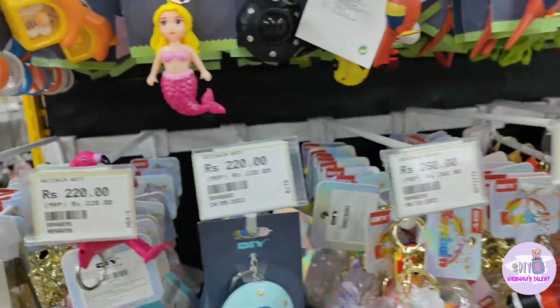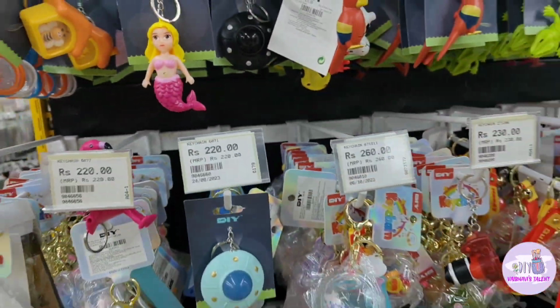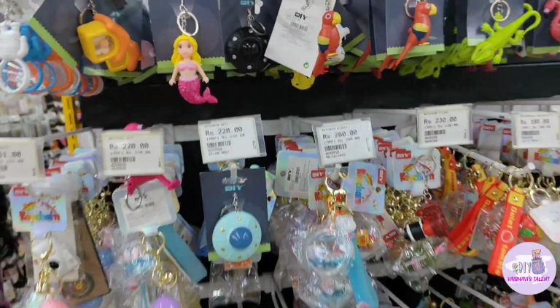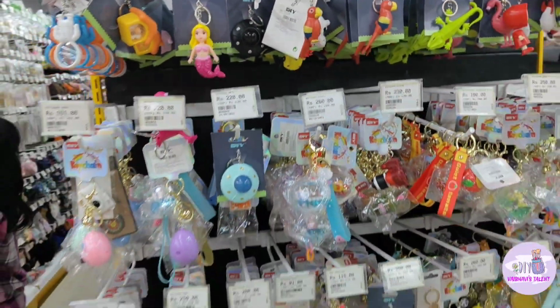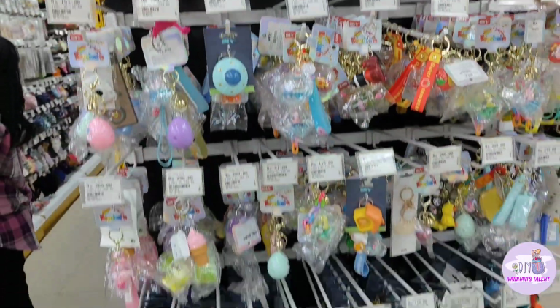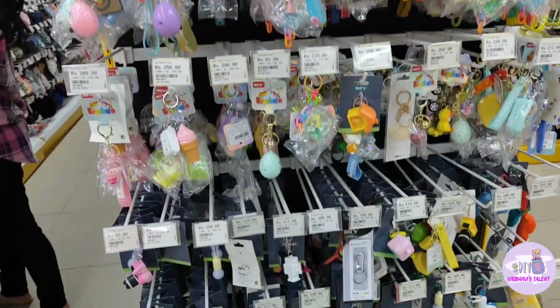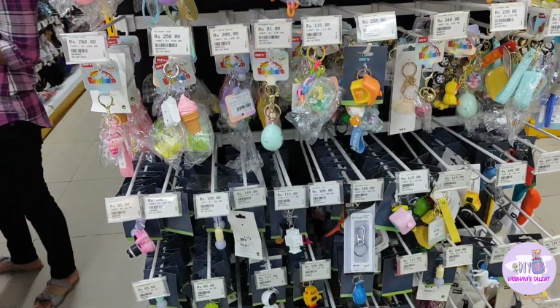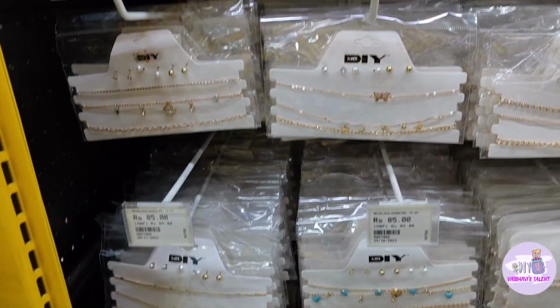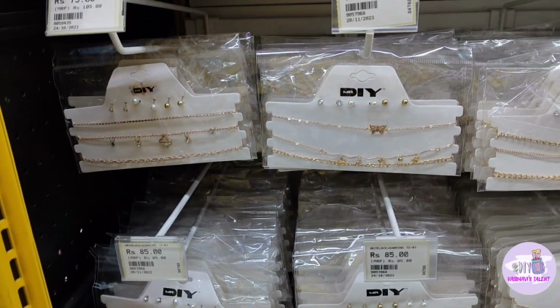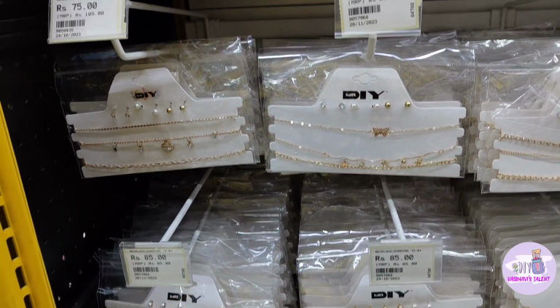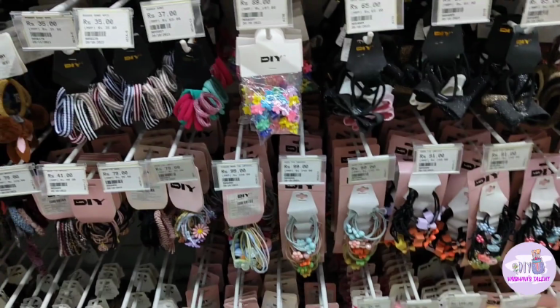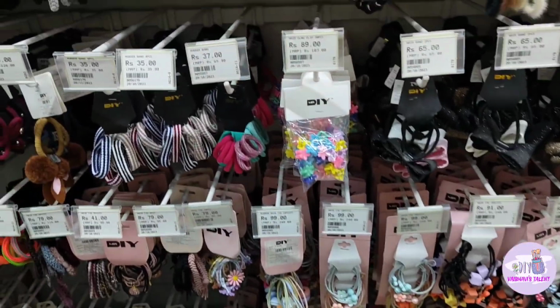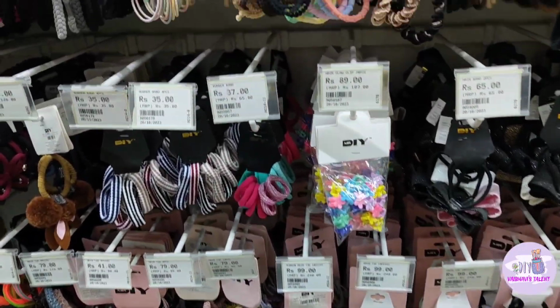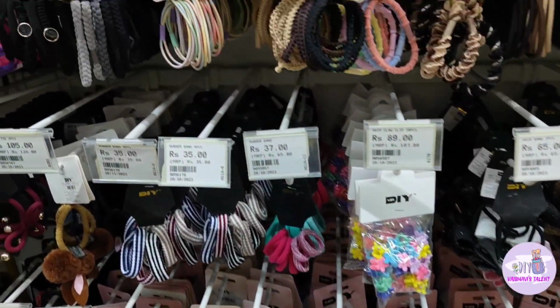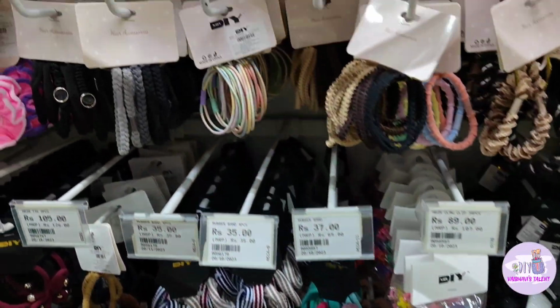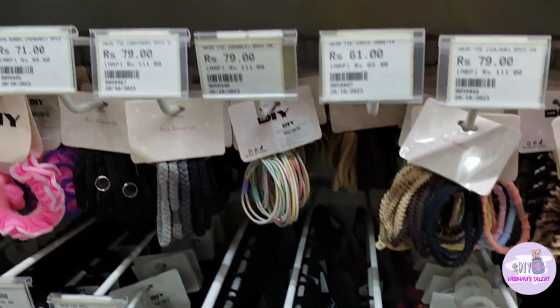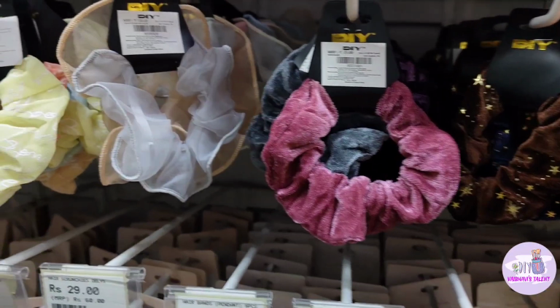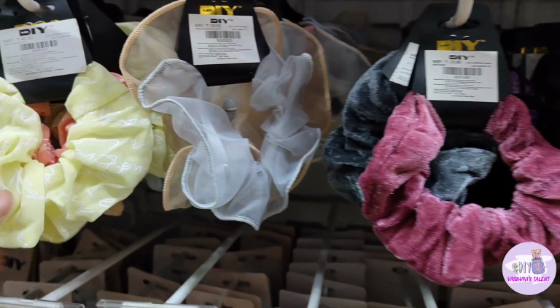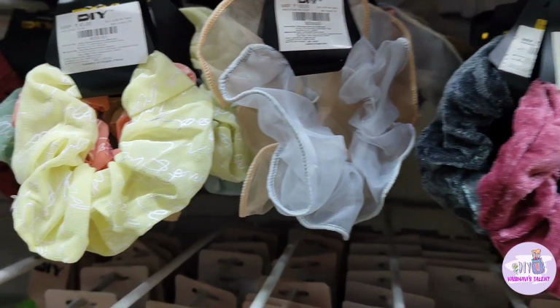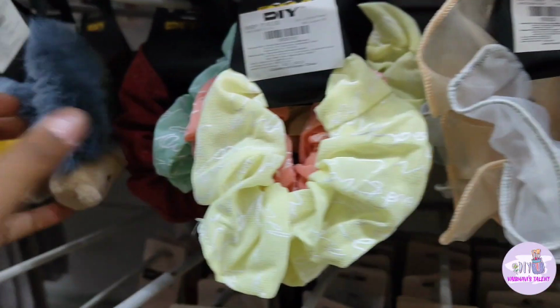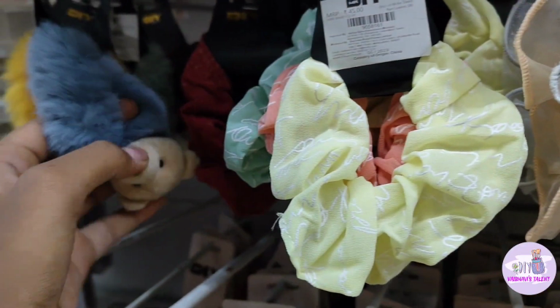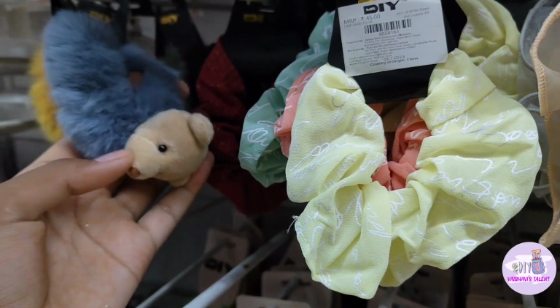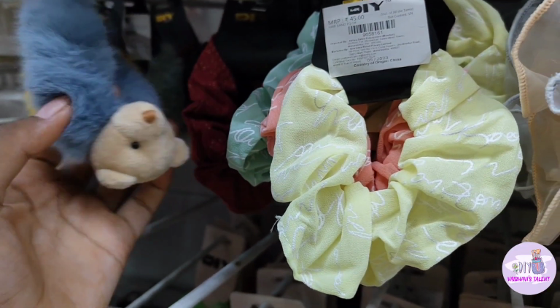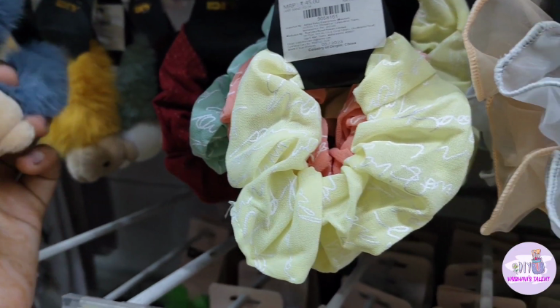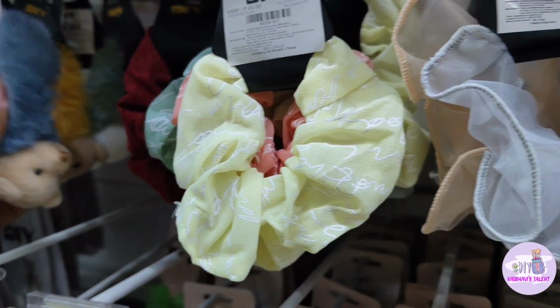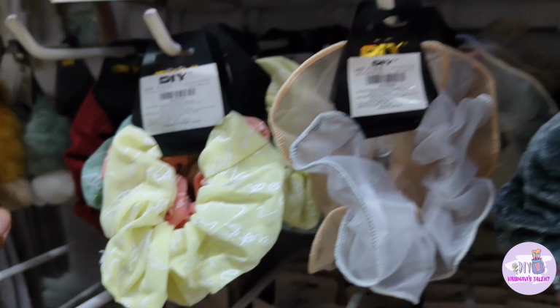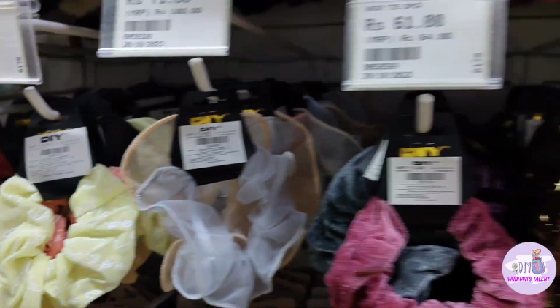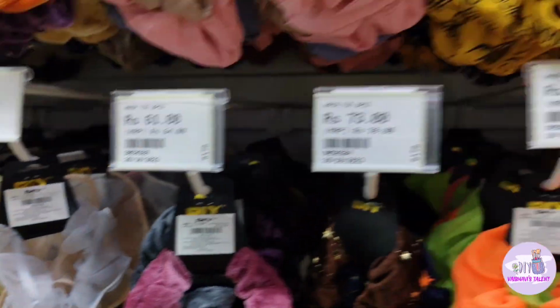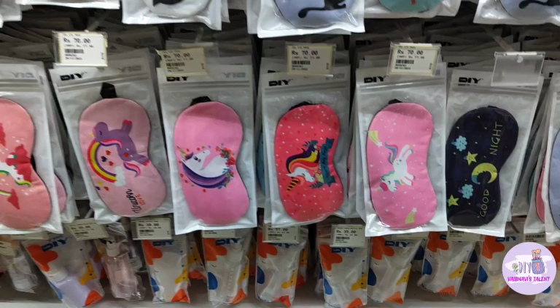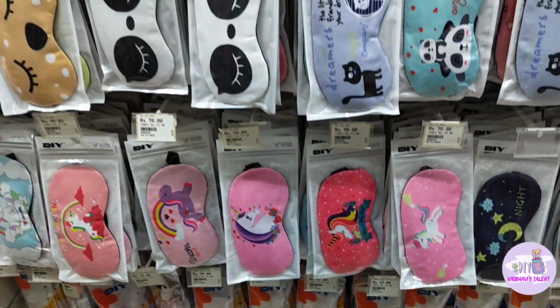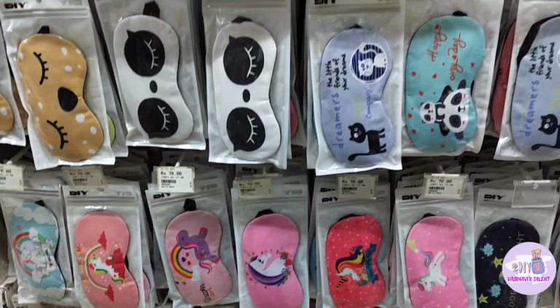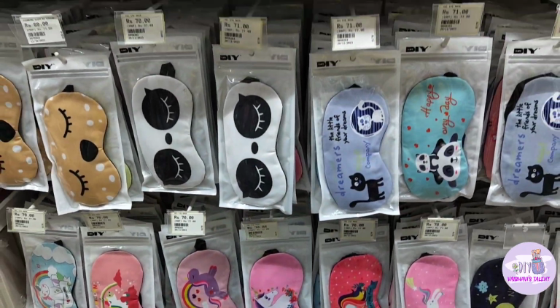I also found keychains, though I found the rates a bit high. Then I saw a lot of hair accessories with a lot of variation — you can get scrunchies starting from ₹50.